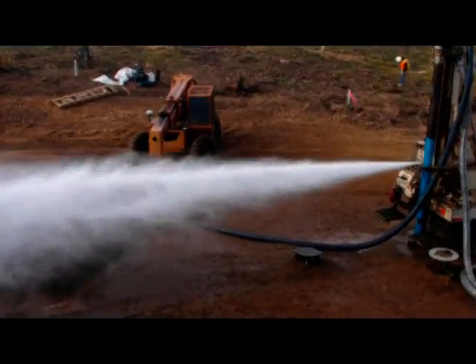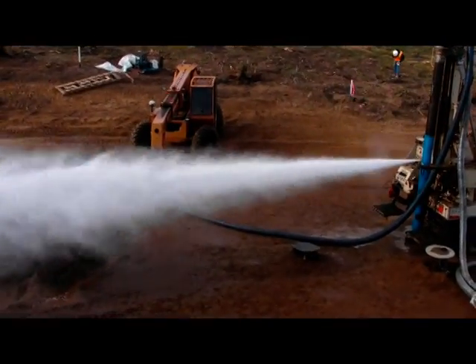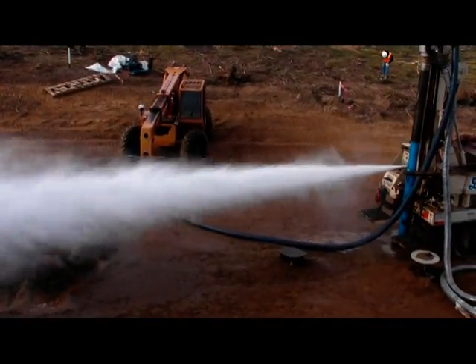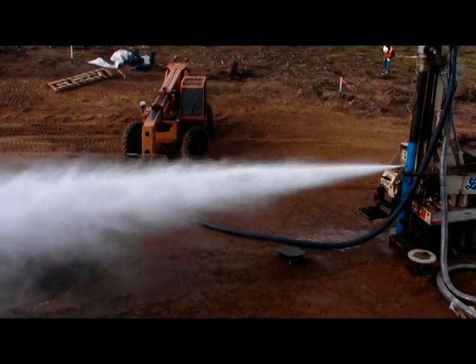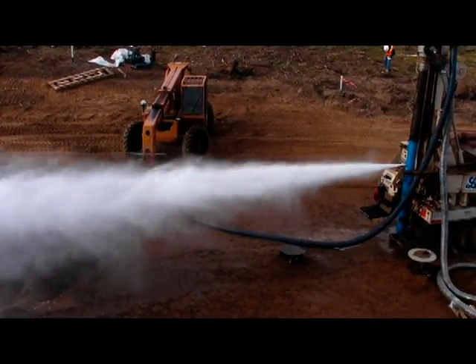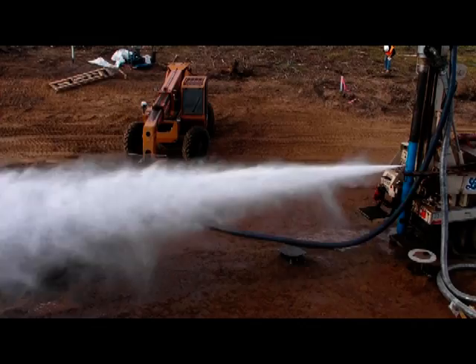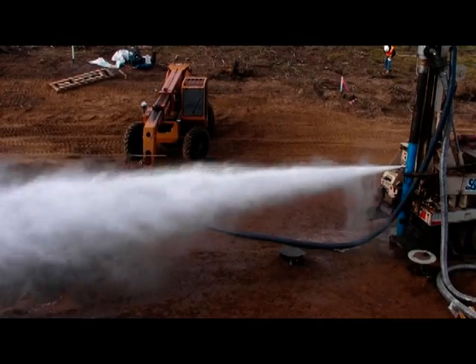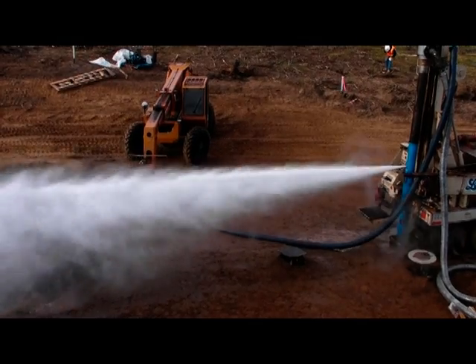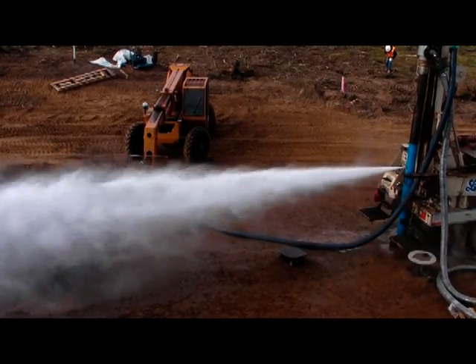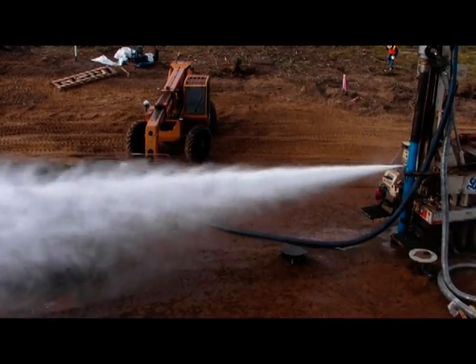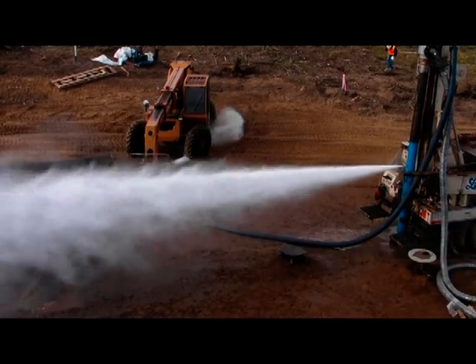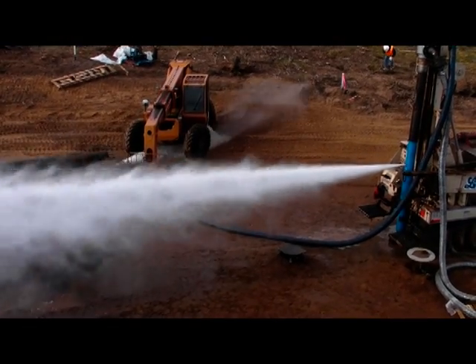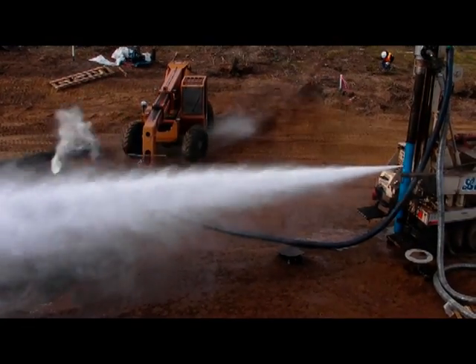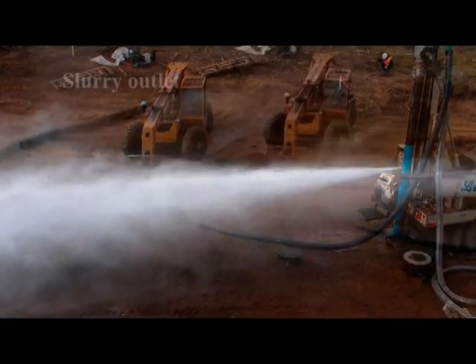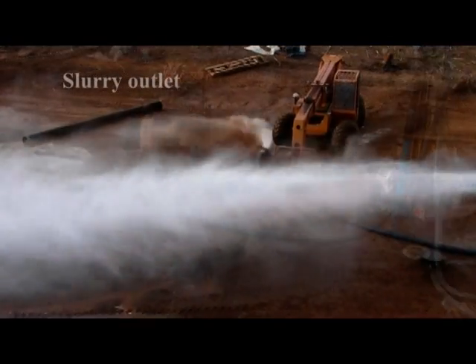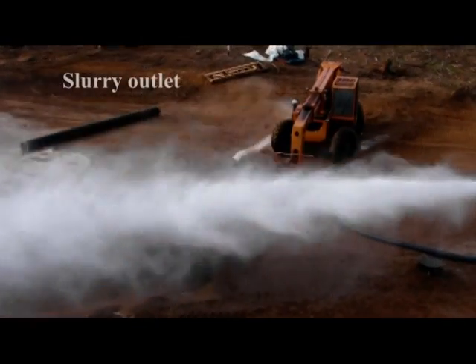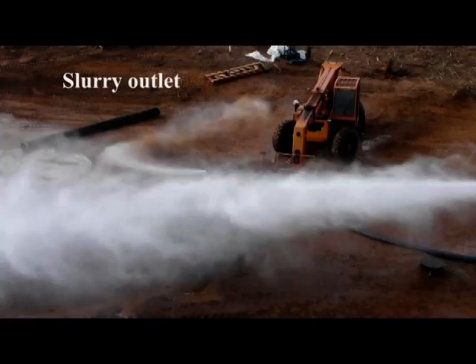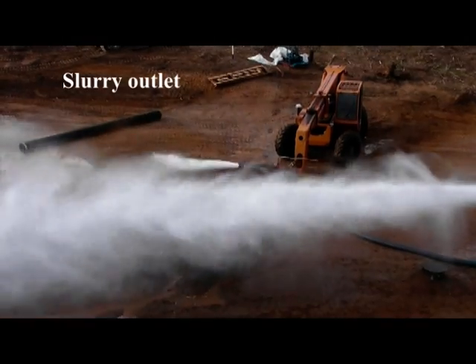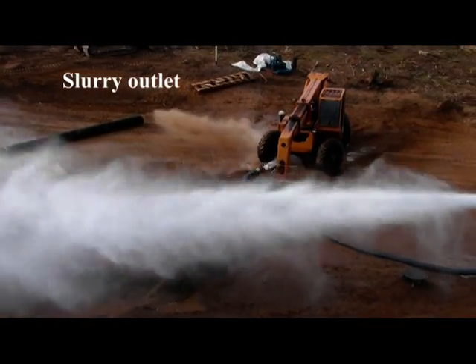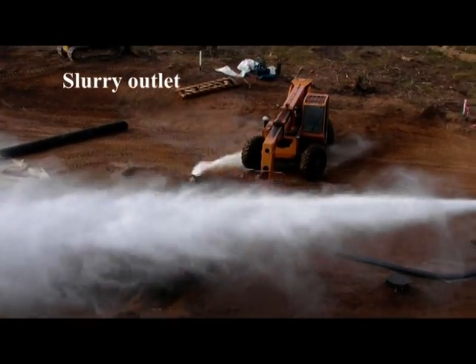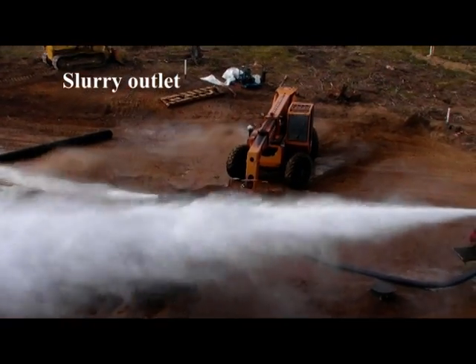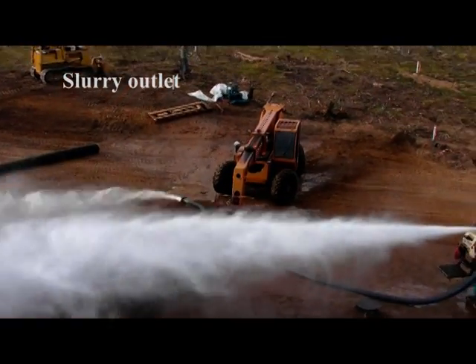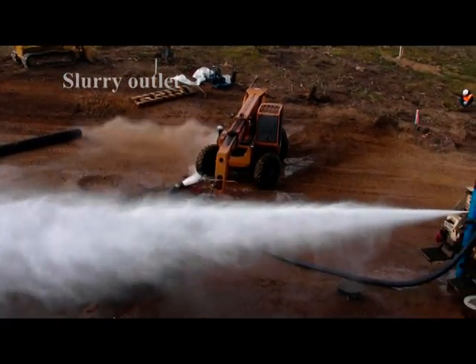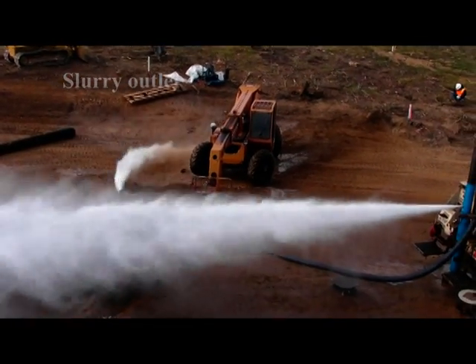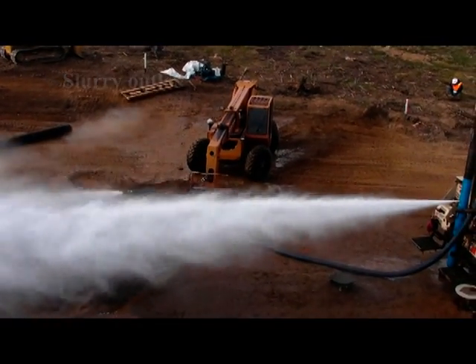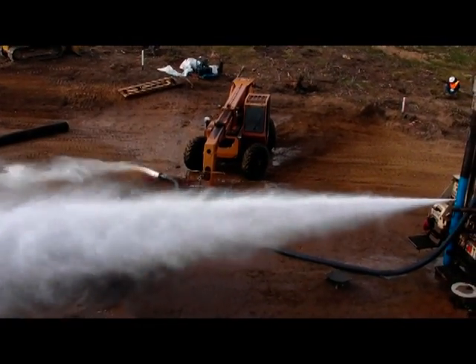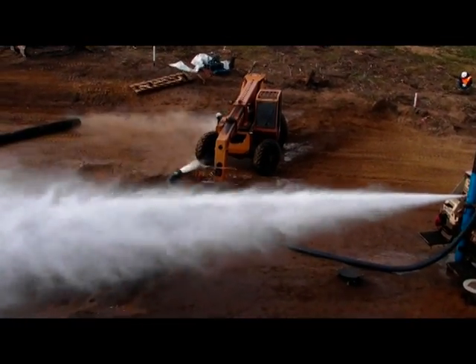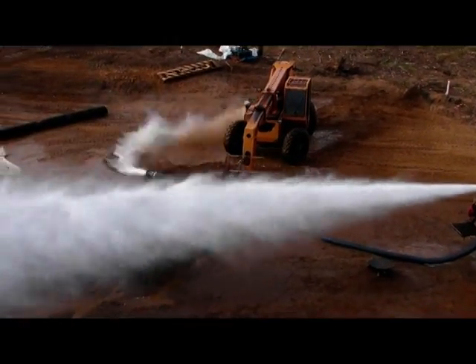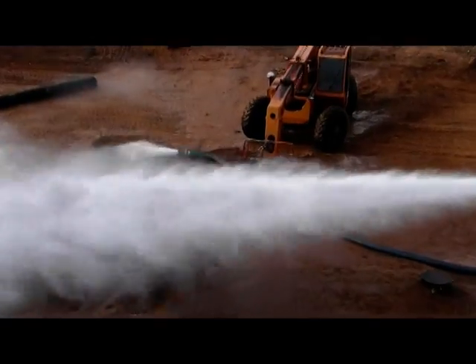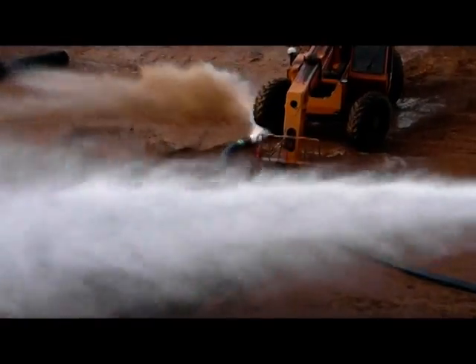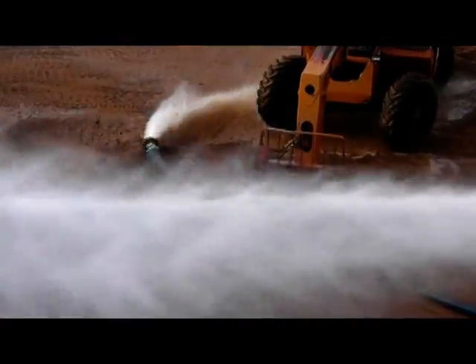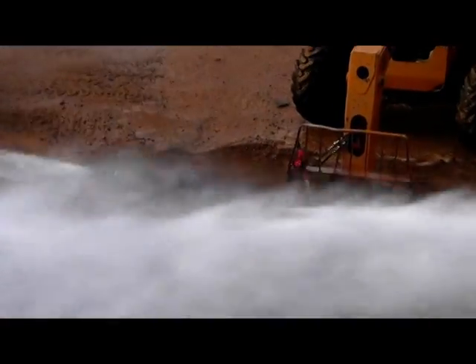We will see how good the slurry is — here it is, the slurry breaks loose. And that concludes the borehole mining test. Very good, very good.